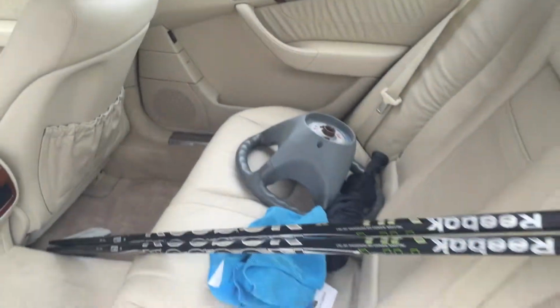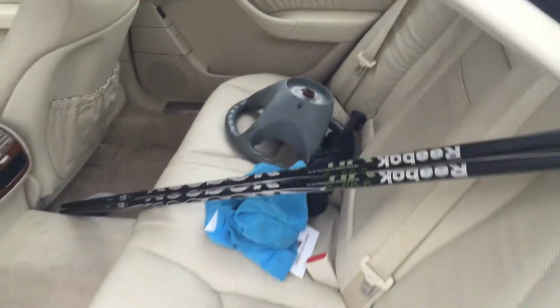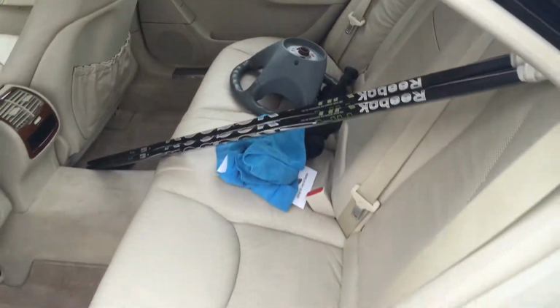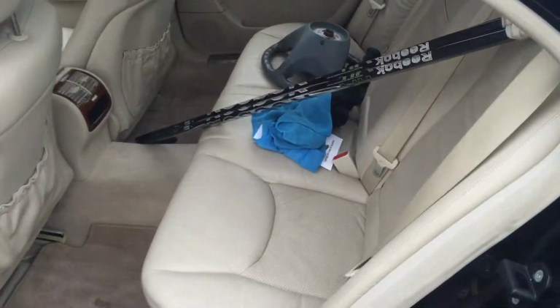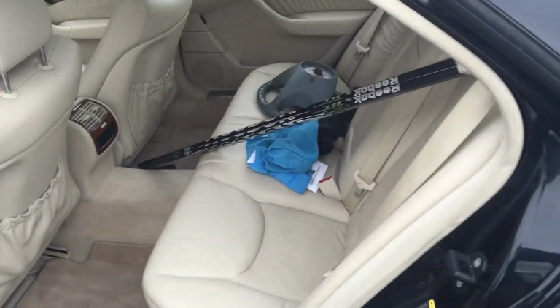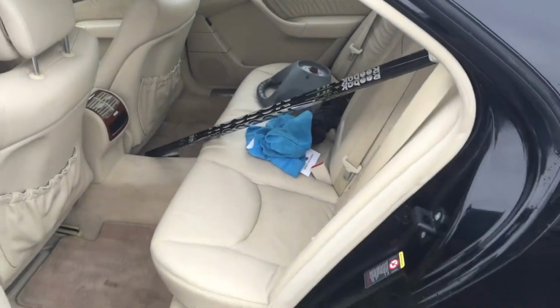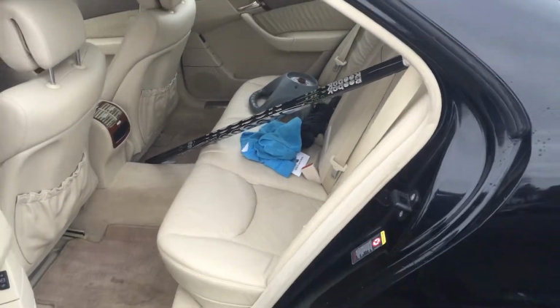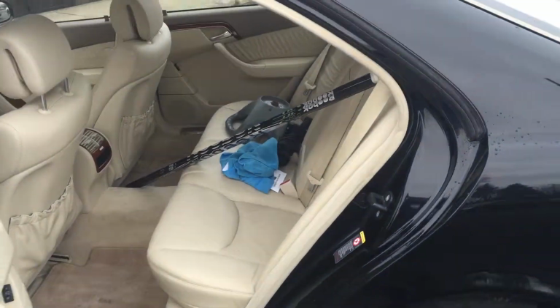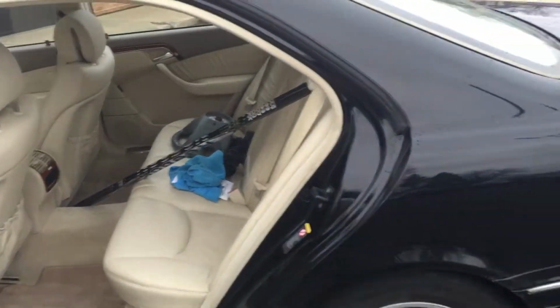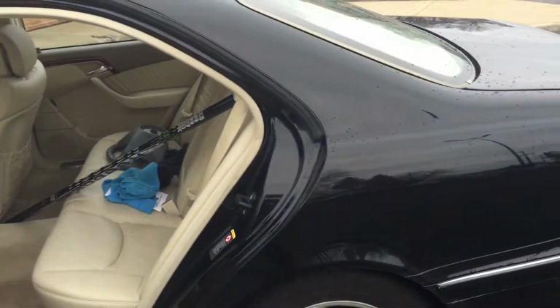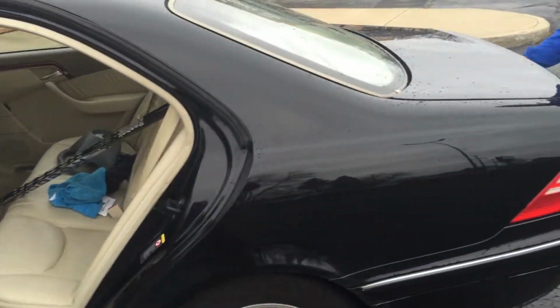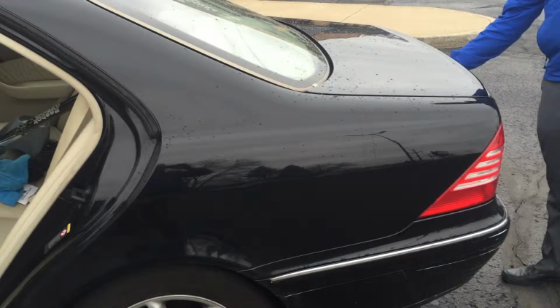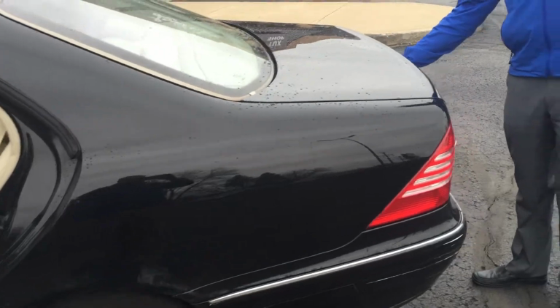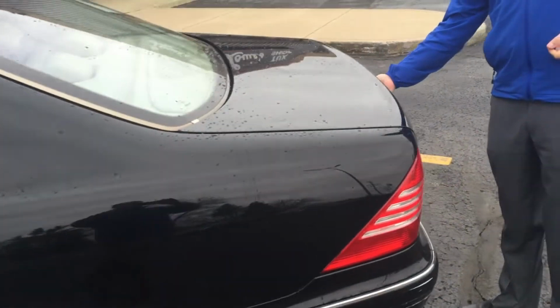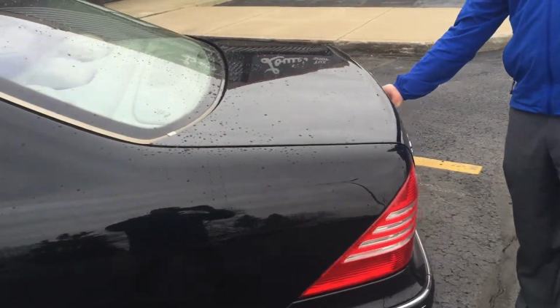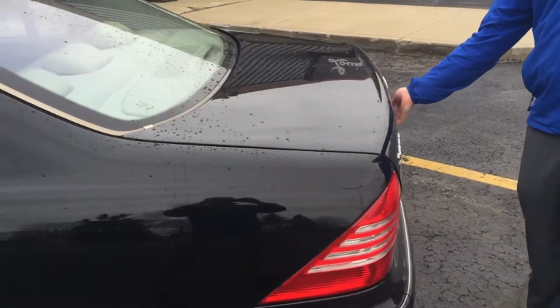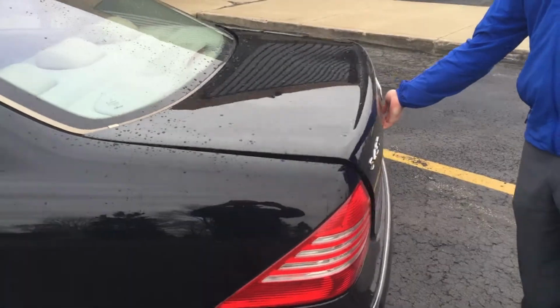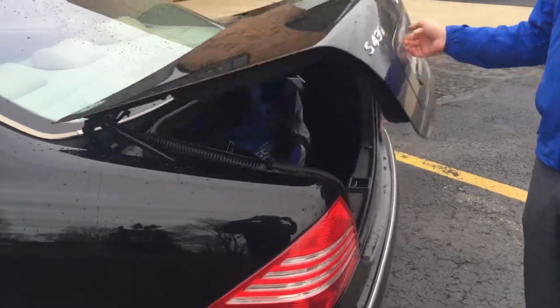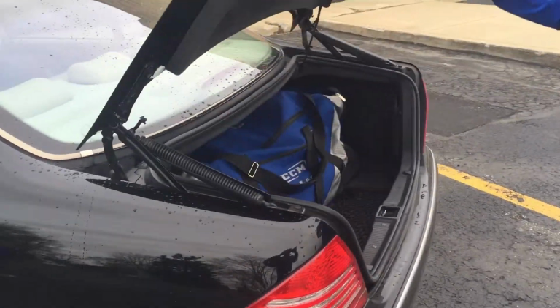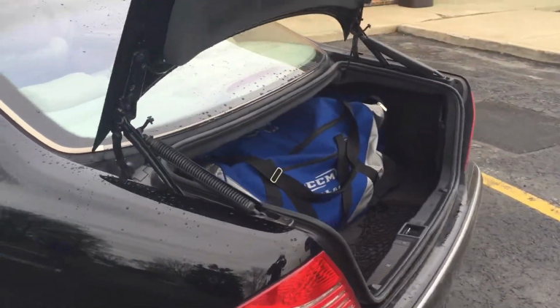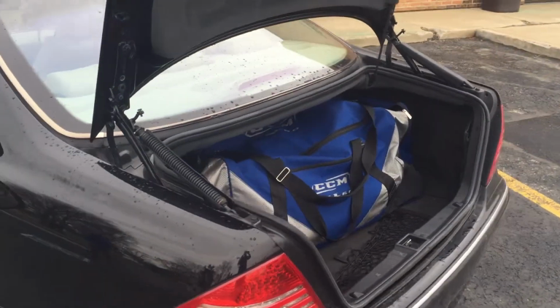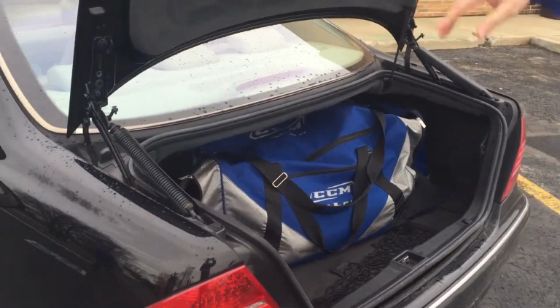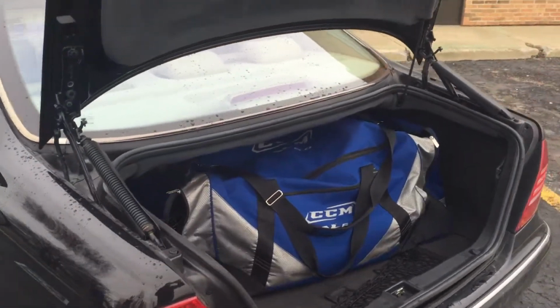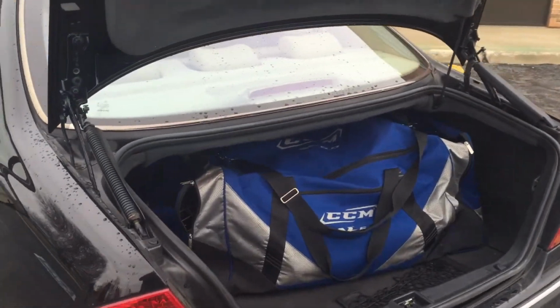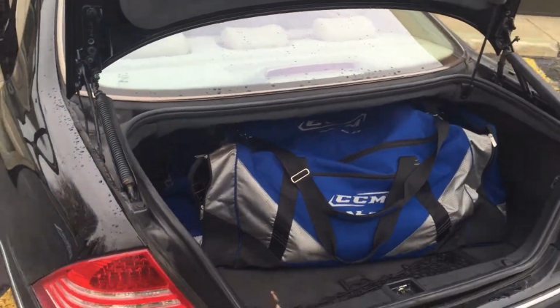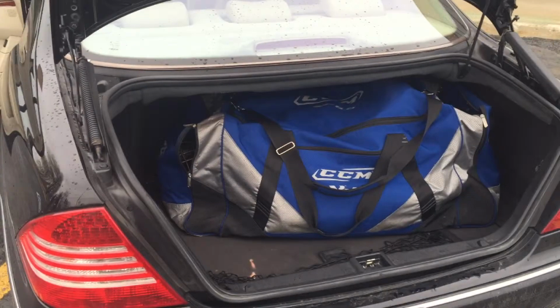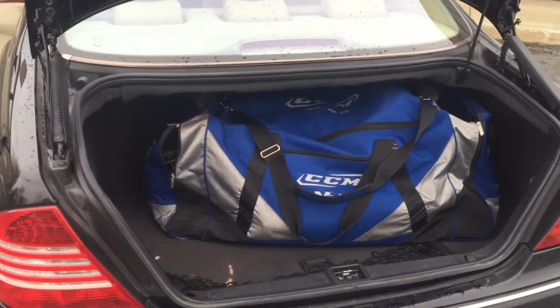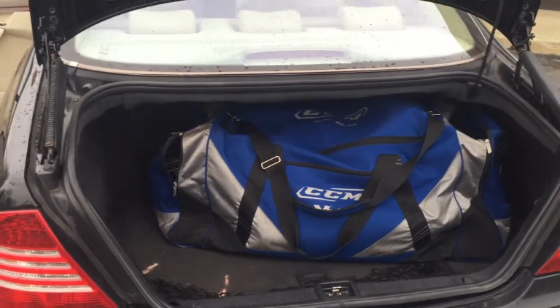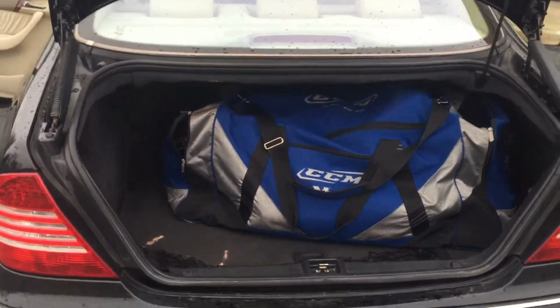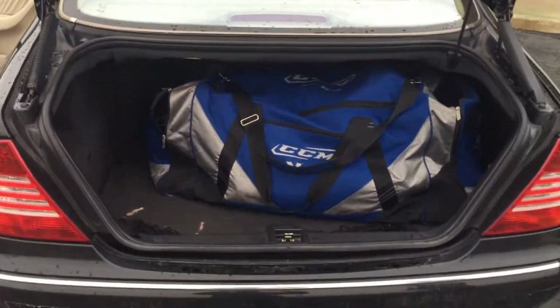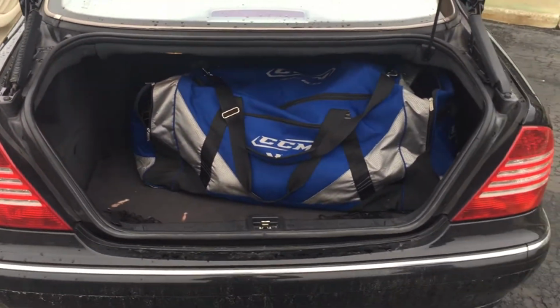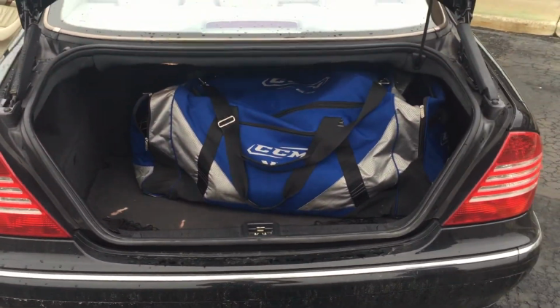Through the back of the vehicle, we are going to offer a surprising amount of trunk space for the size of that back seat. I call it a two hockey bagger — I've got one in there and can obviously fit another.